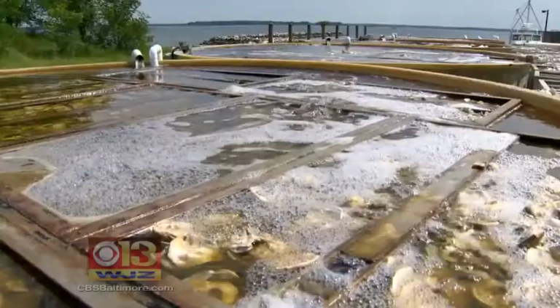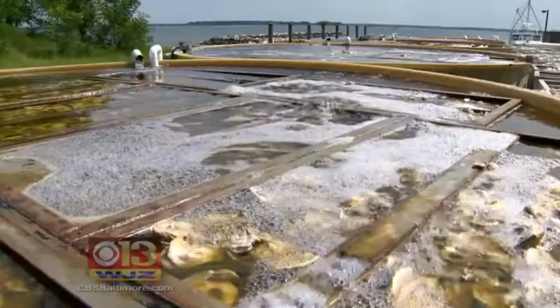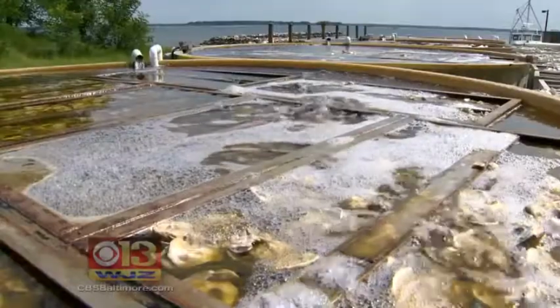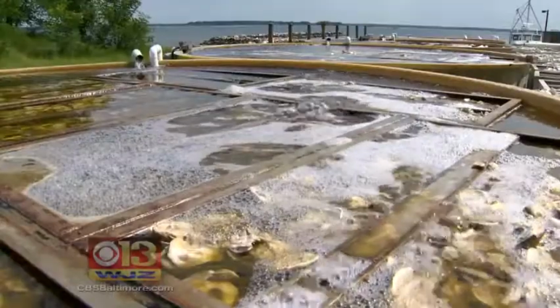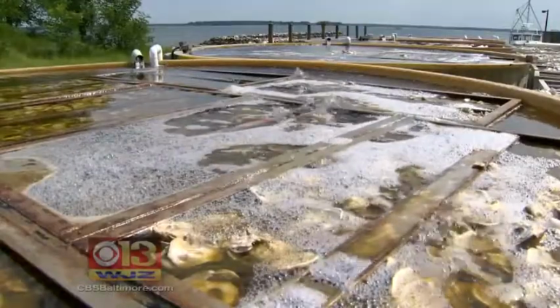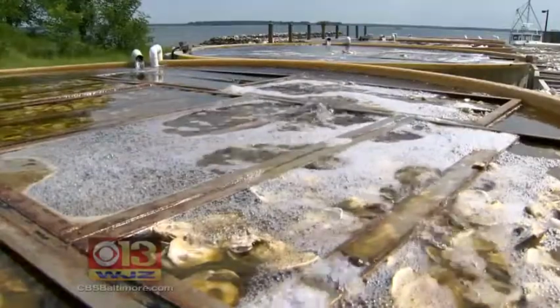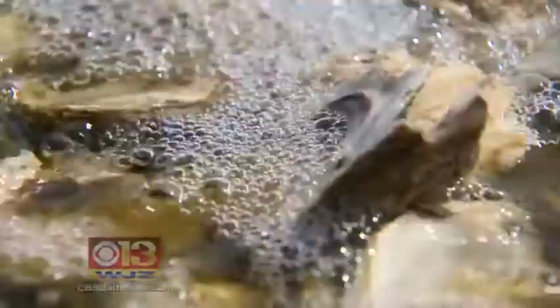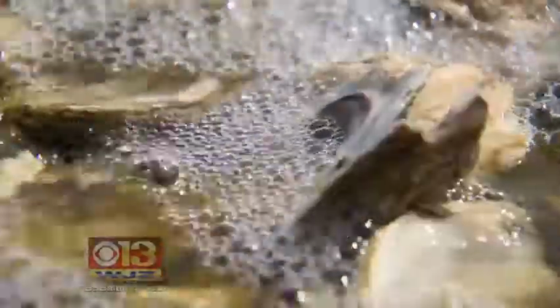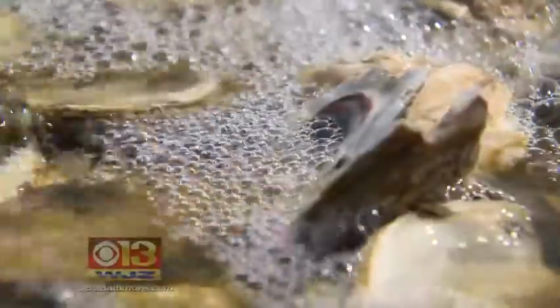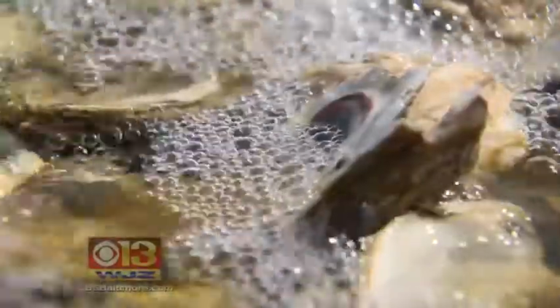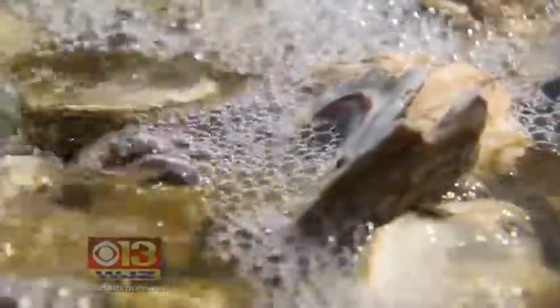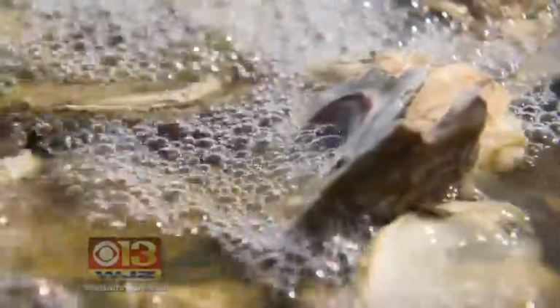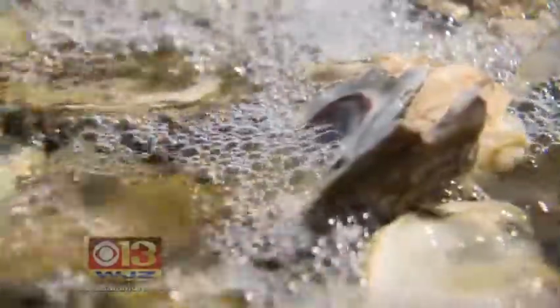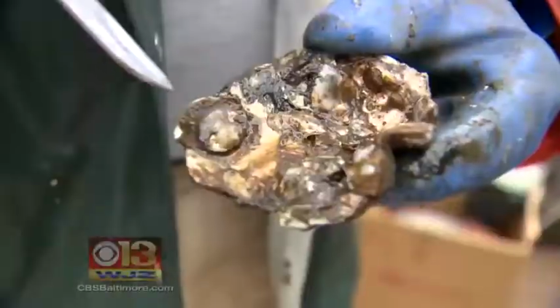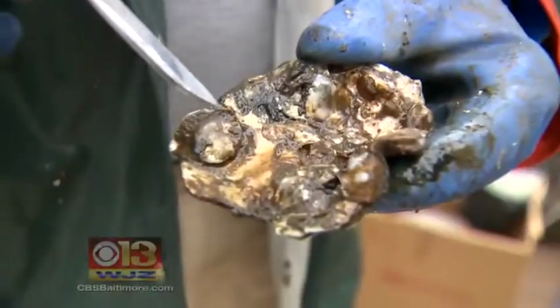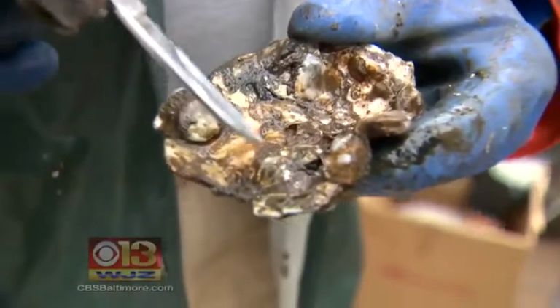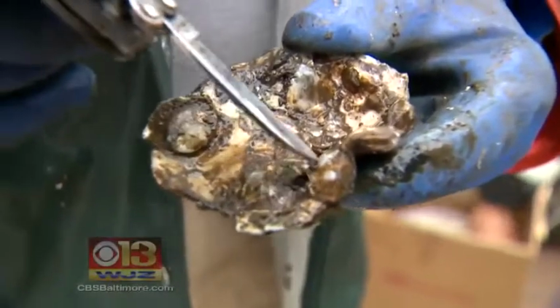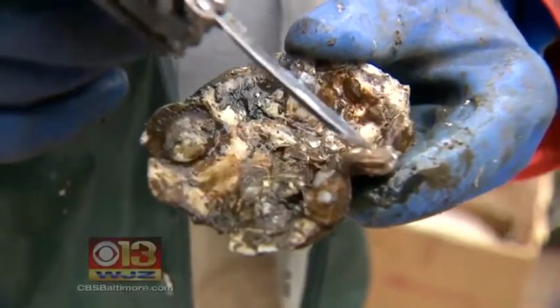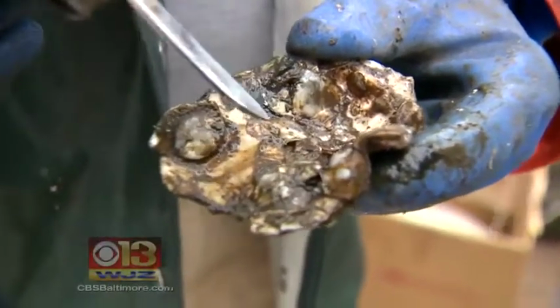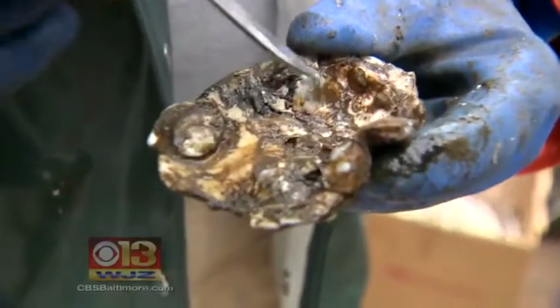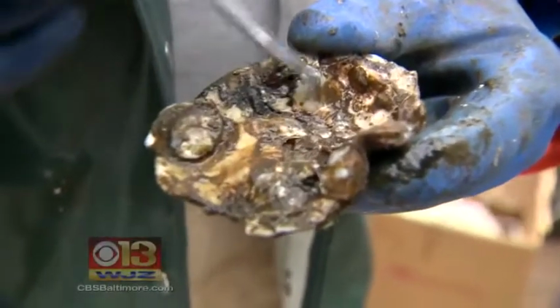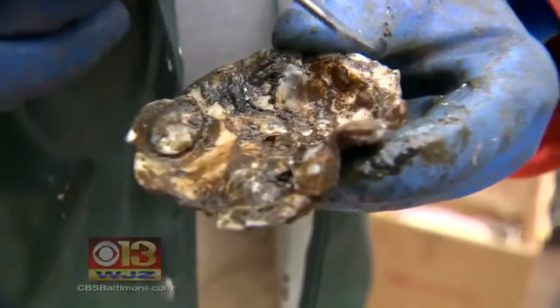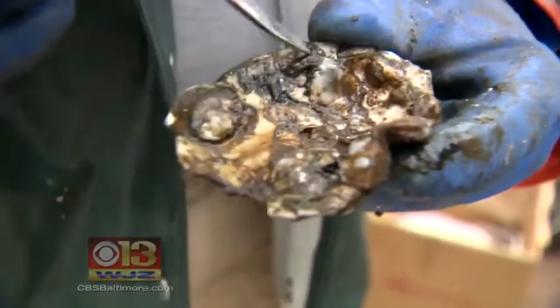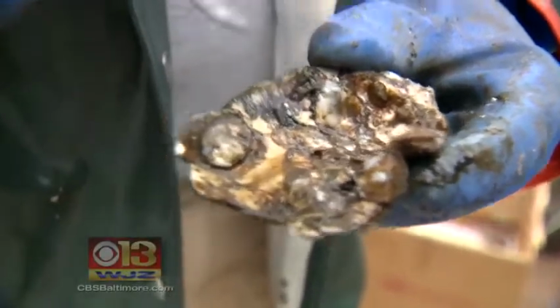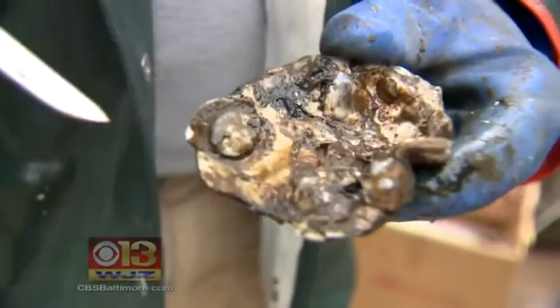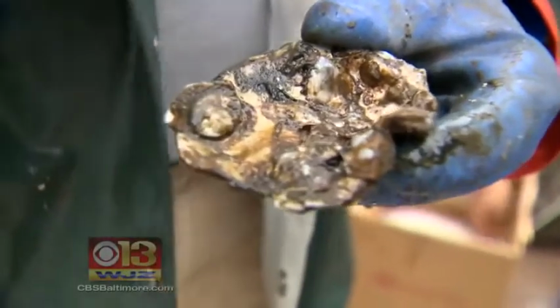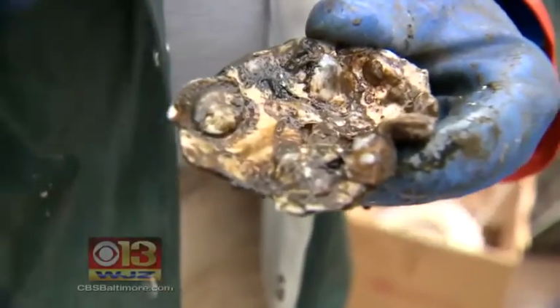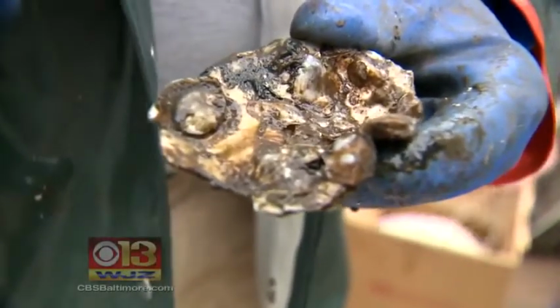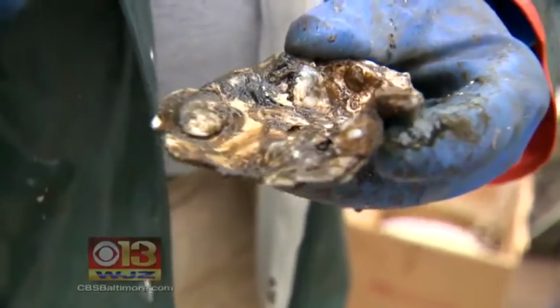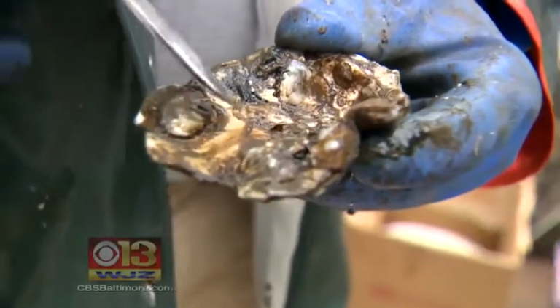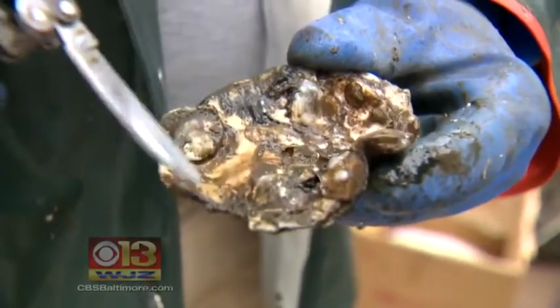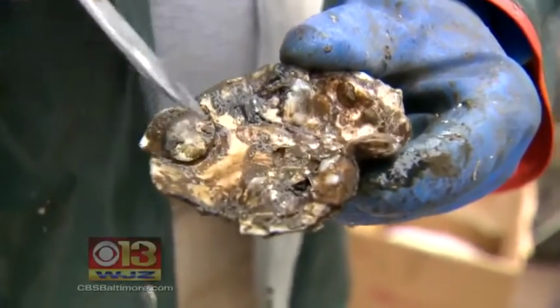The shells go to the University of Maryland's Corn Point lab, where baby oysters called spat are attached. We've got 11 young oysters on this parent shell.